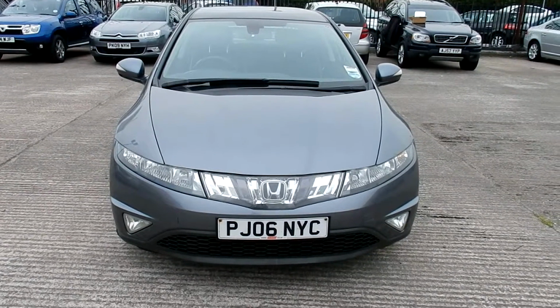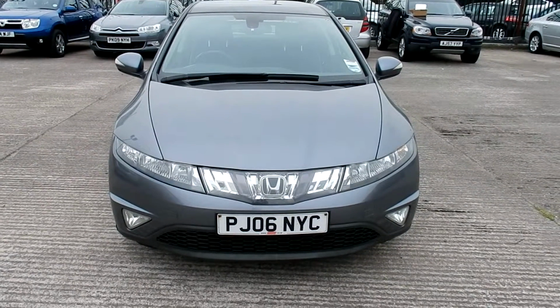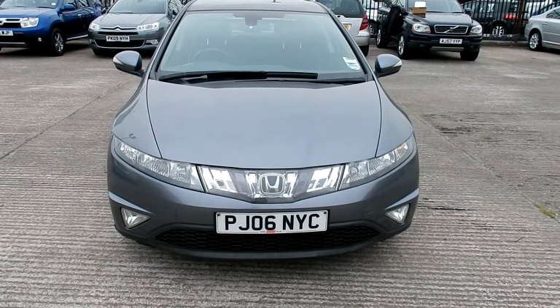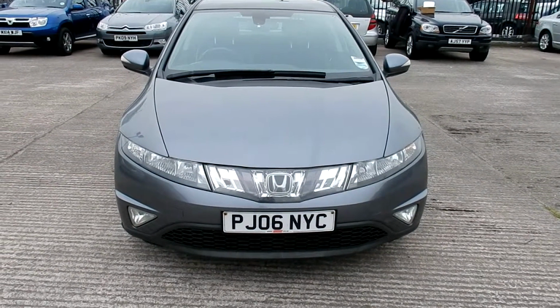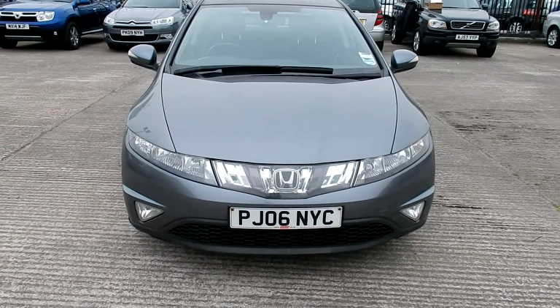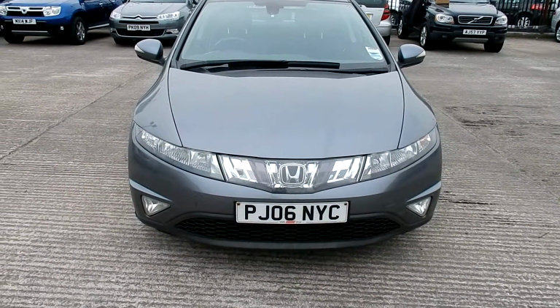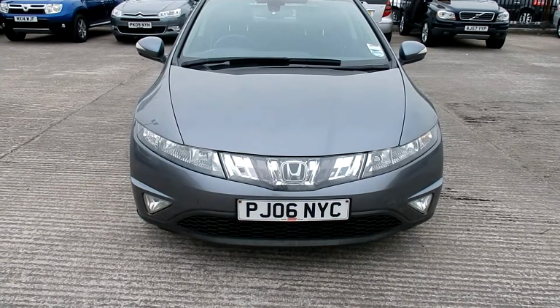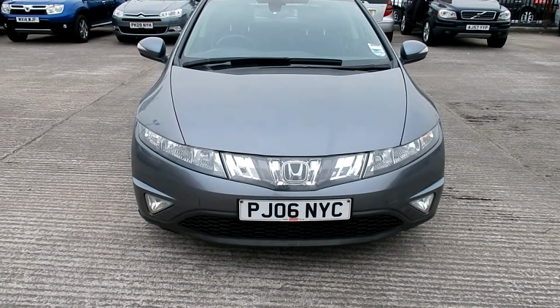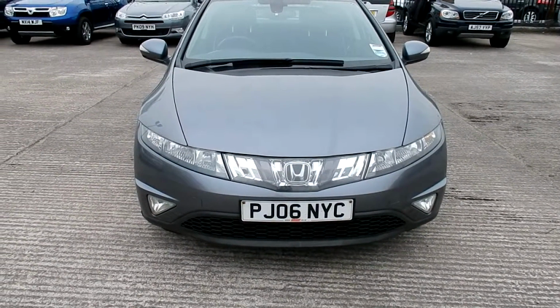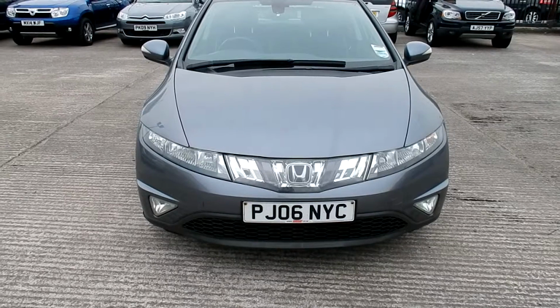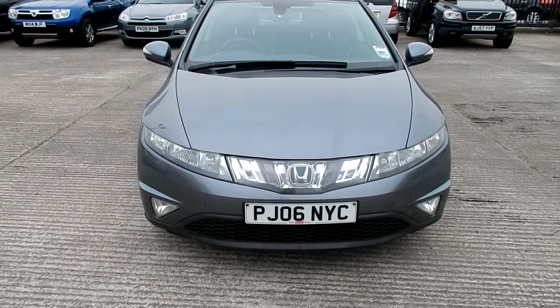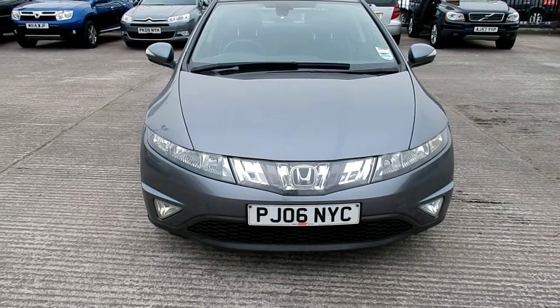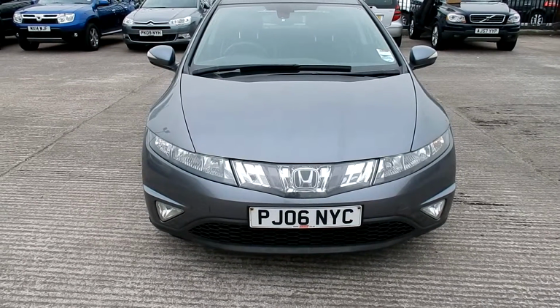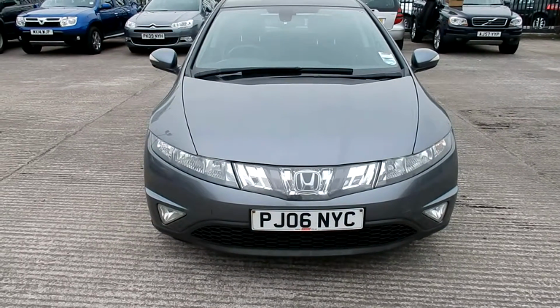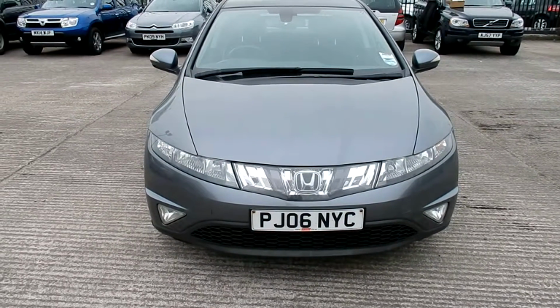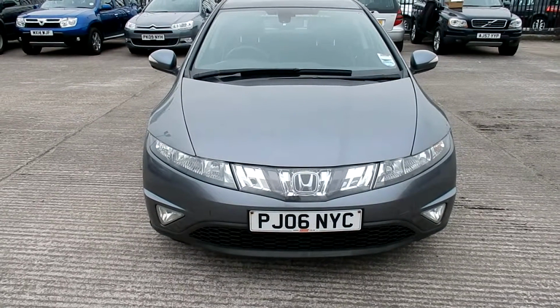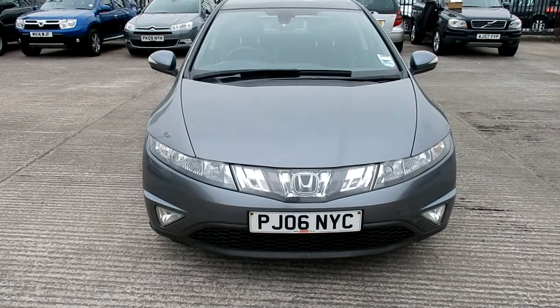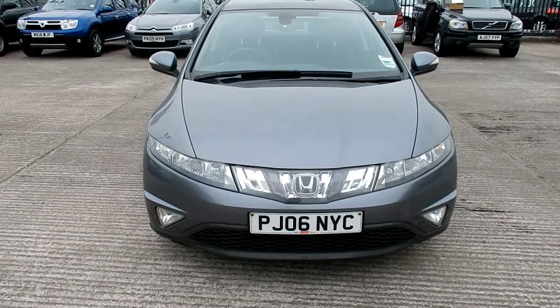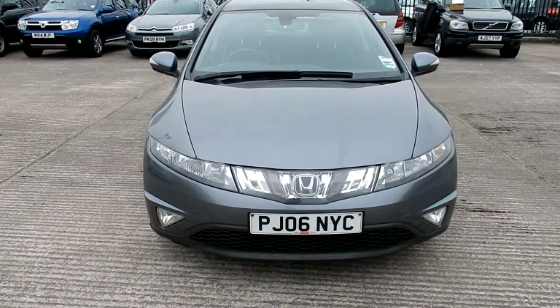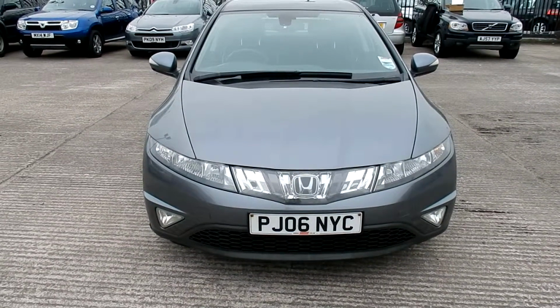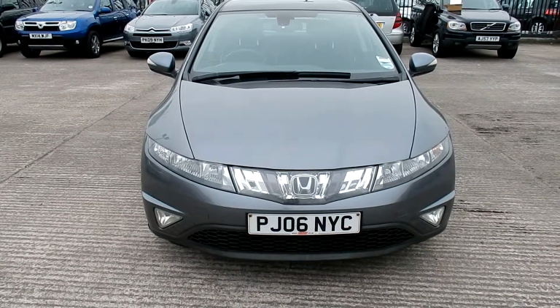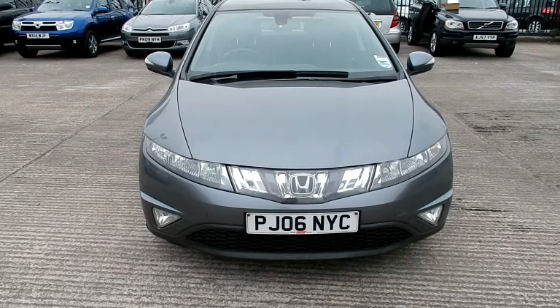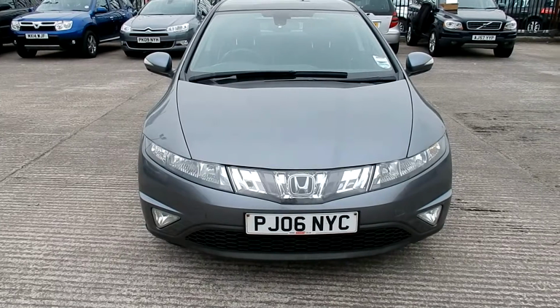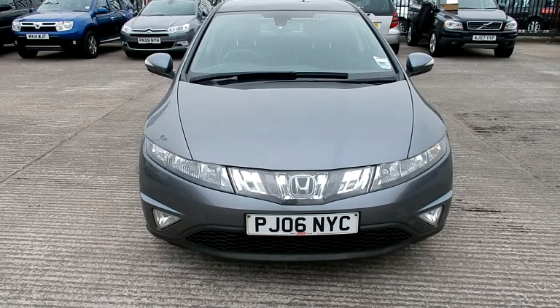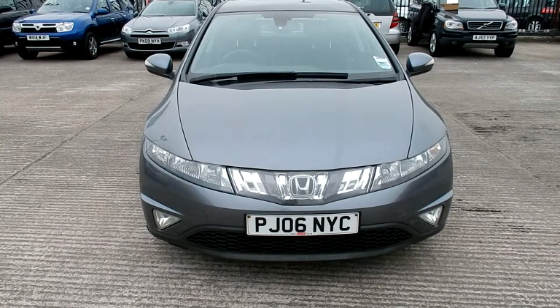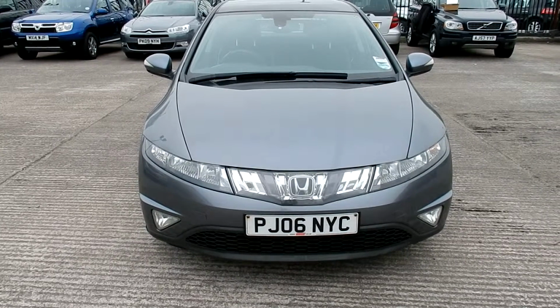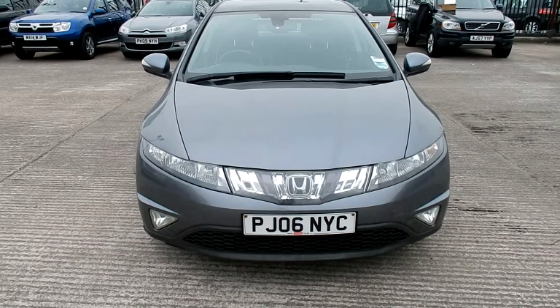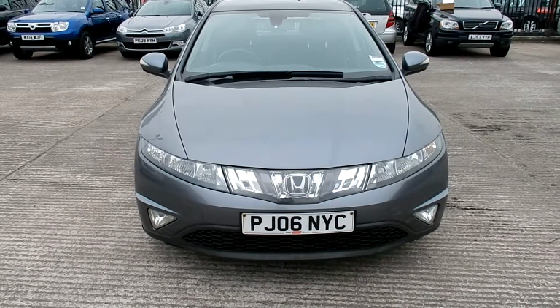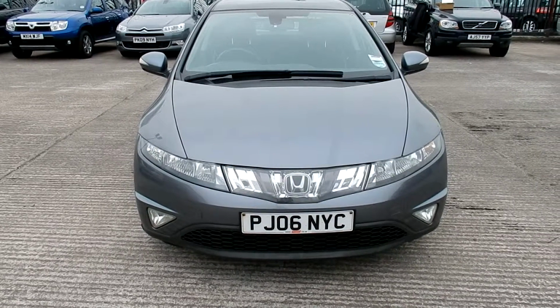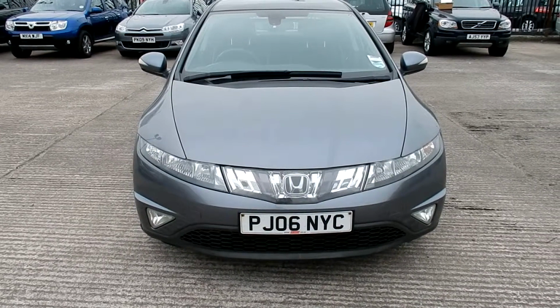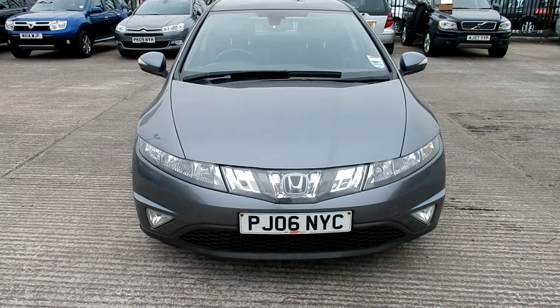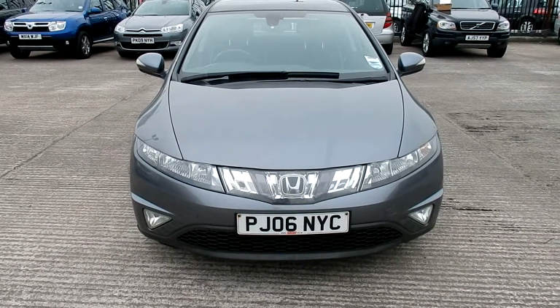I'm Rybrick Volvo in Warrington. Today we have for you an 06 registered Honda Civic, 1799cc petrol. It's an ESi VTEC, manual in grey.